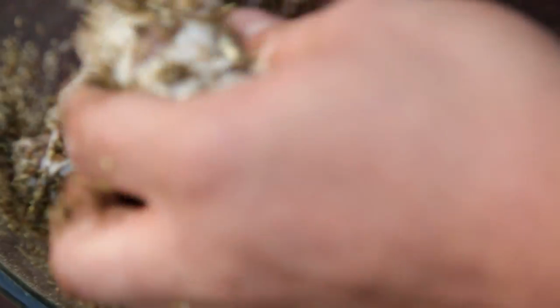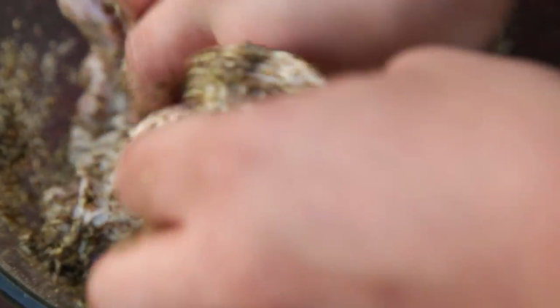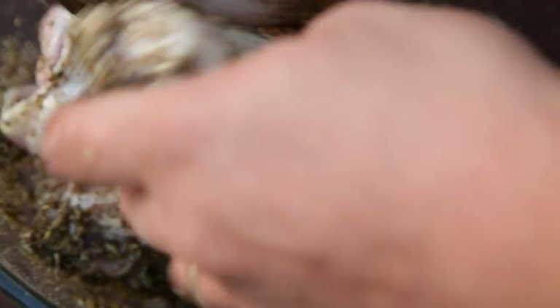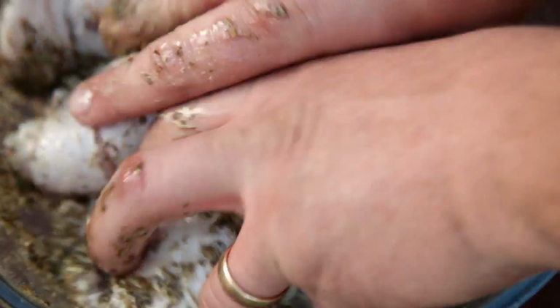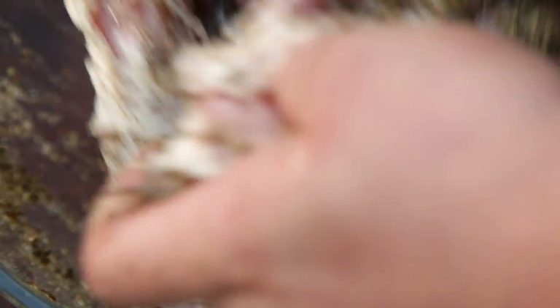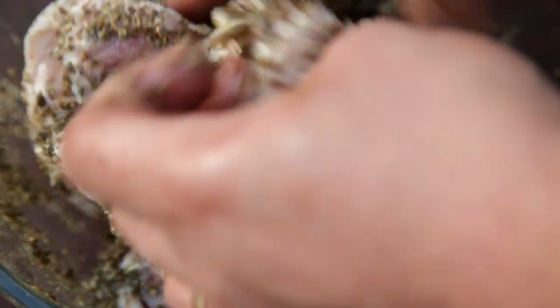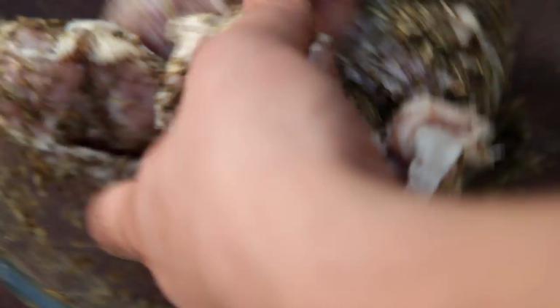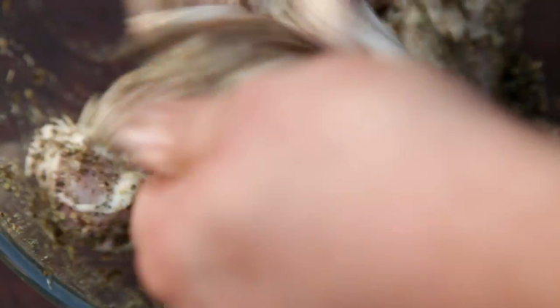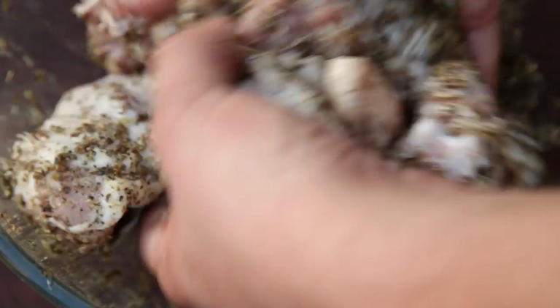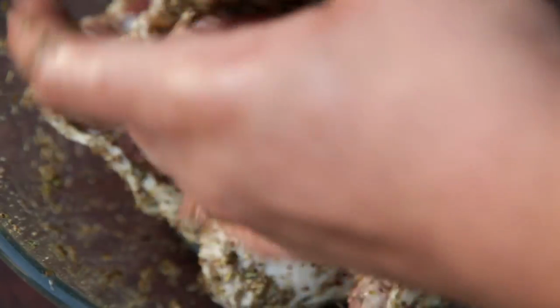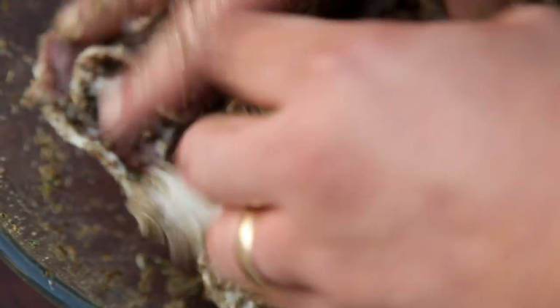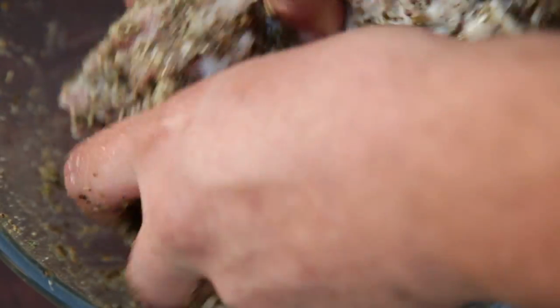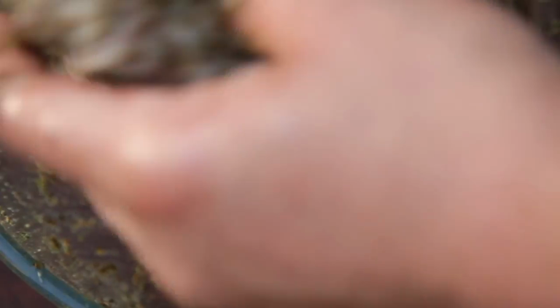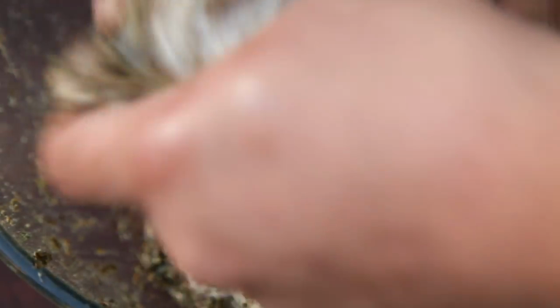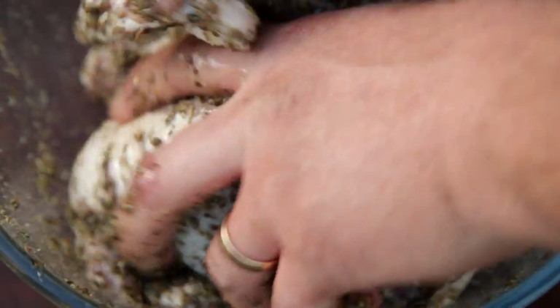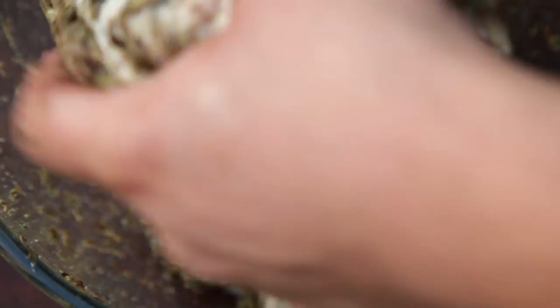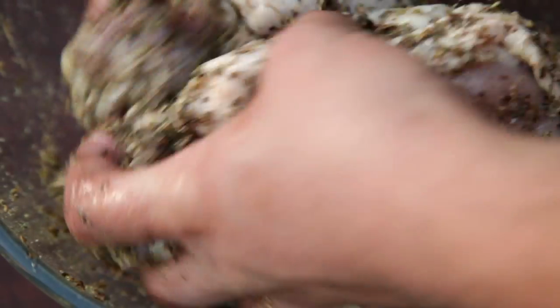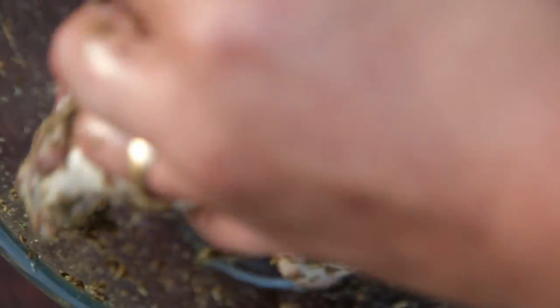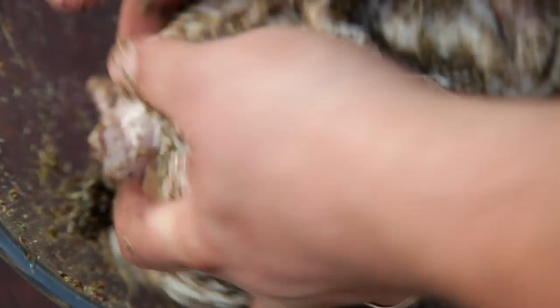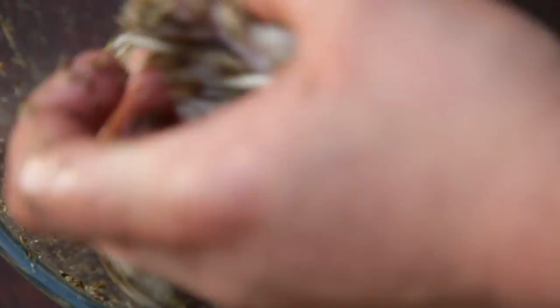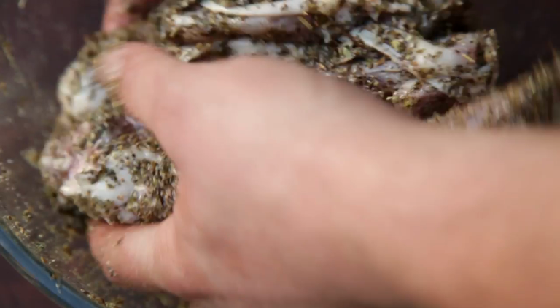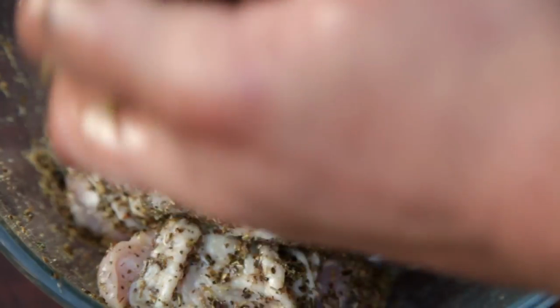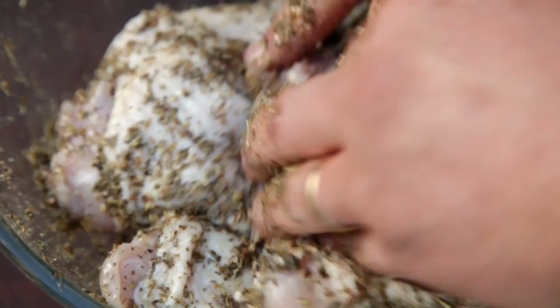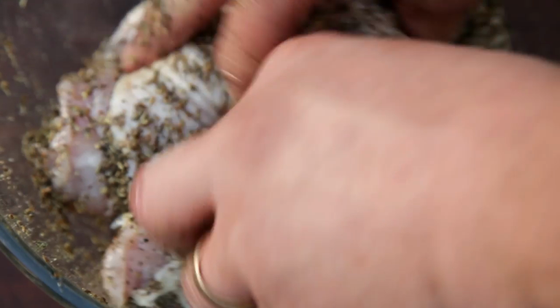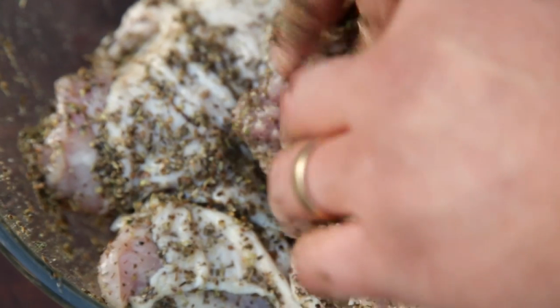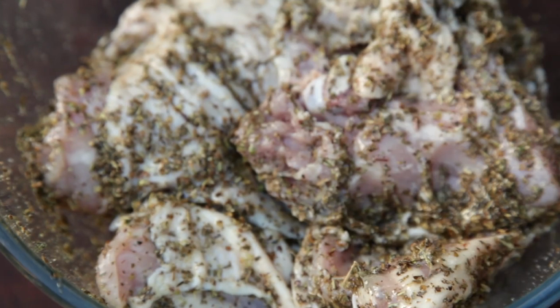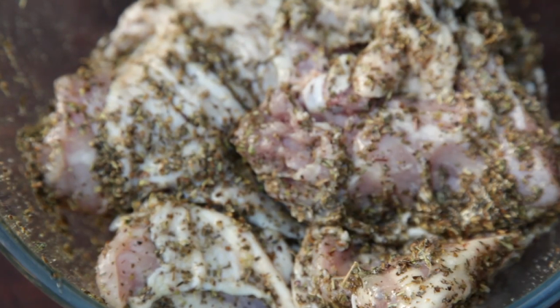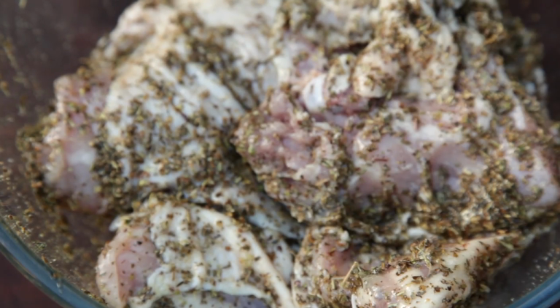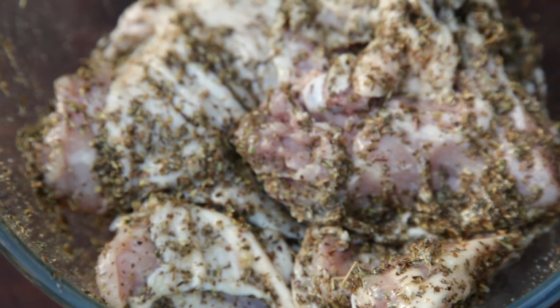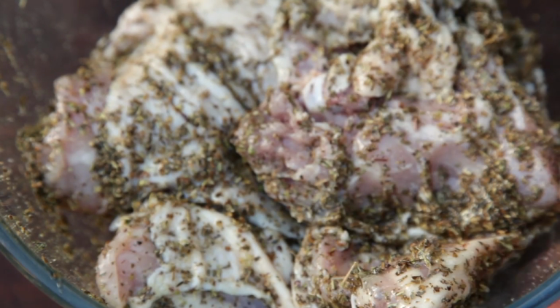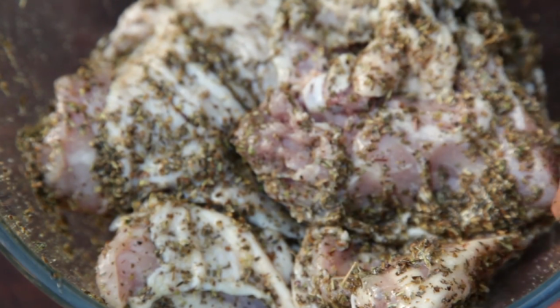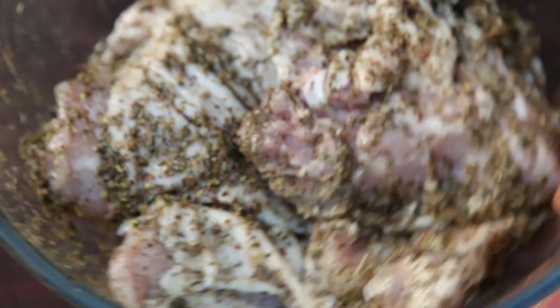Make sure each piece is fully coated. Let it marinate in the fridge for at least one to two hours. The longer you leave it, the better the flavor.